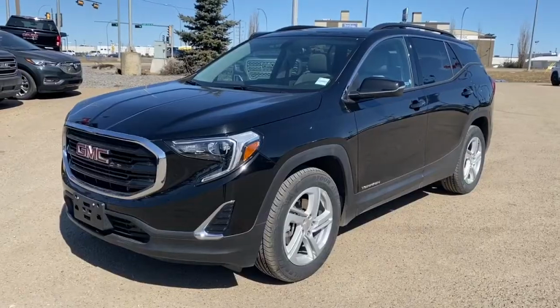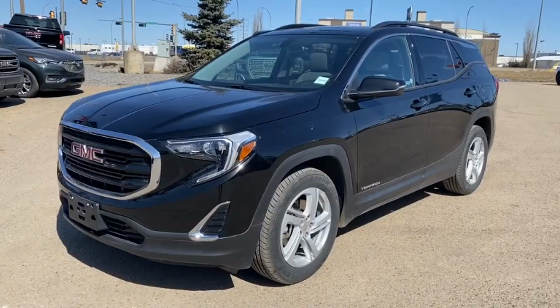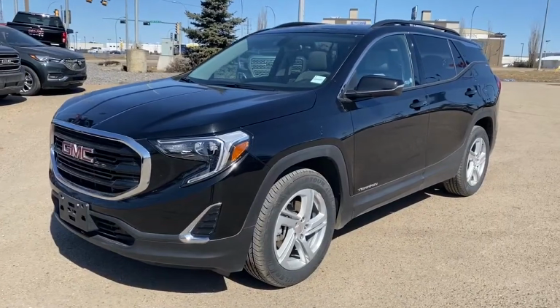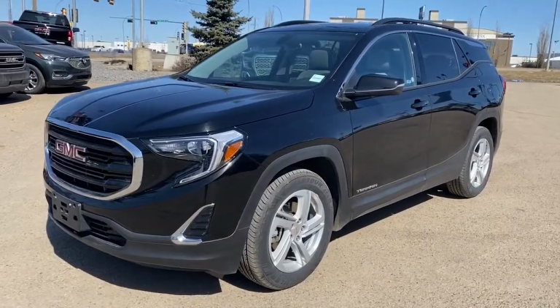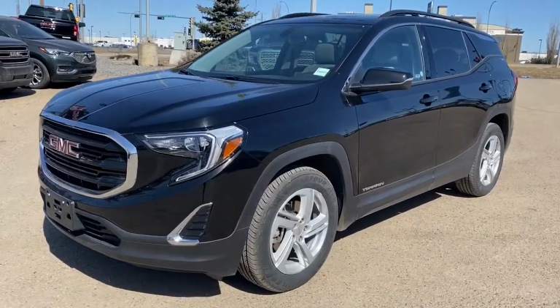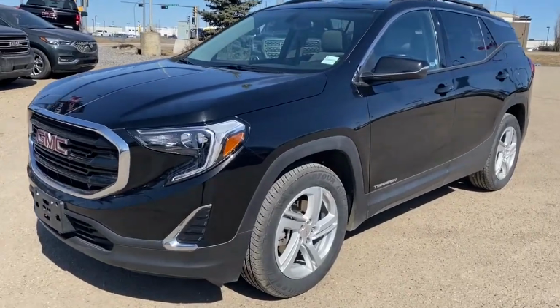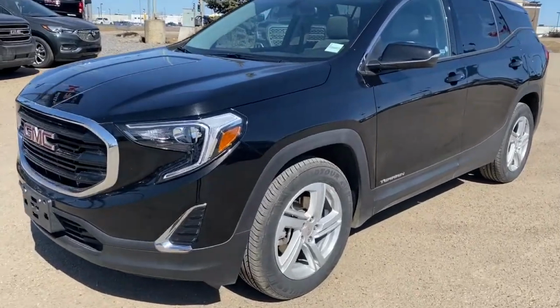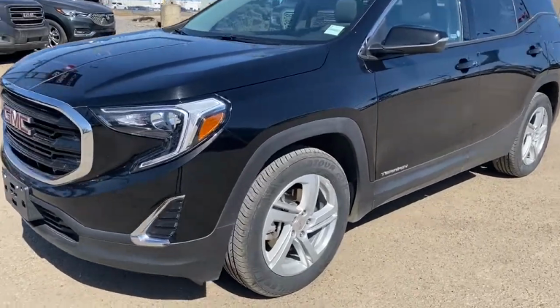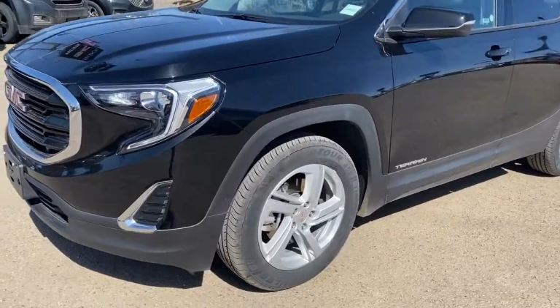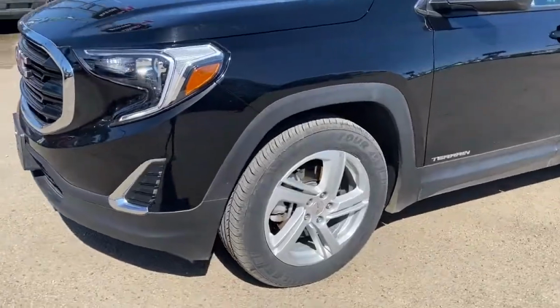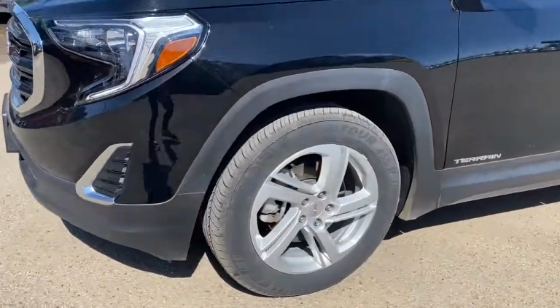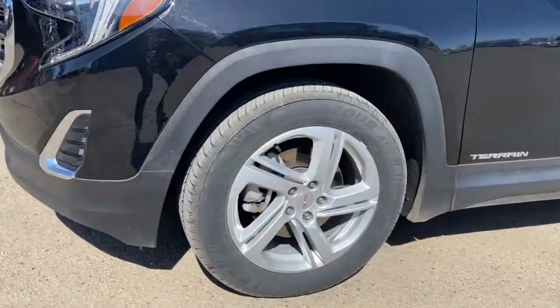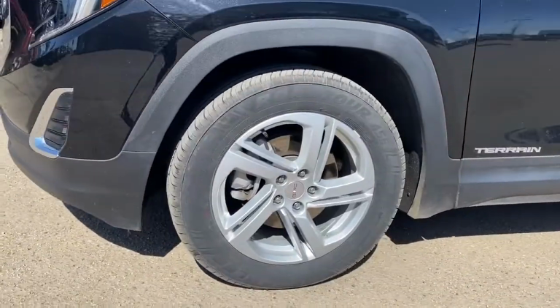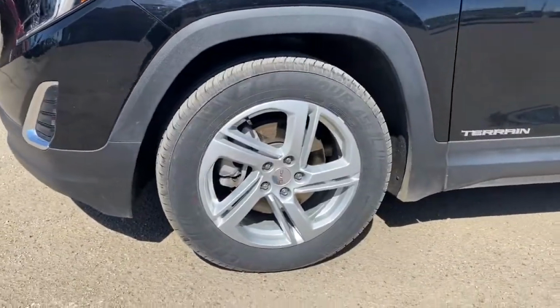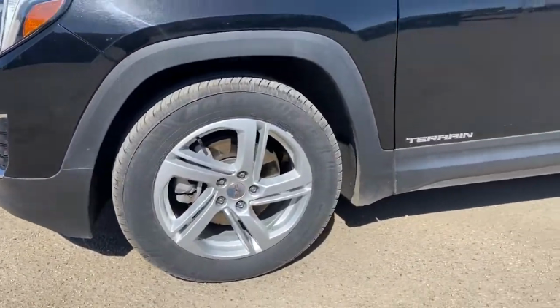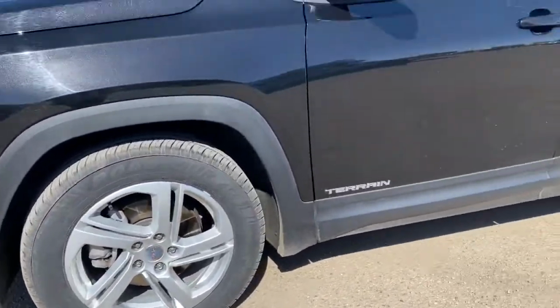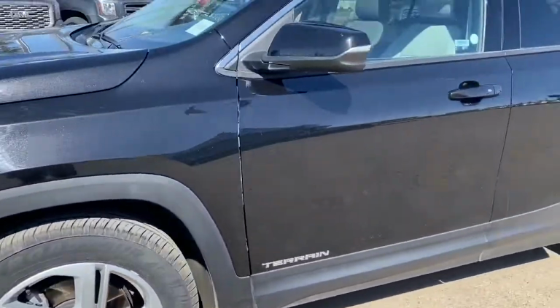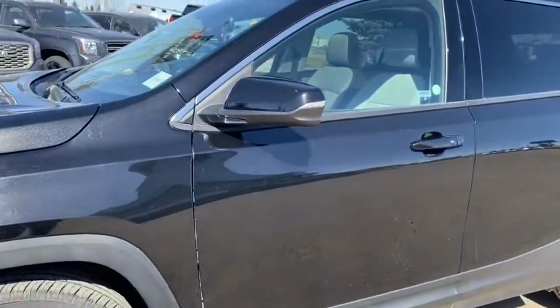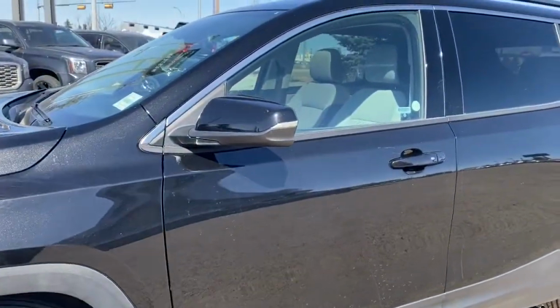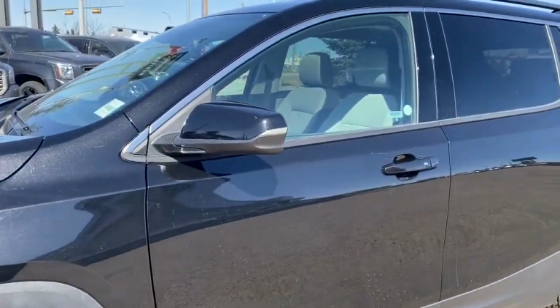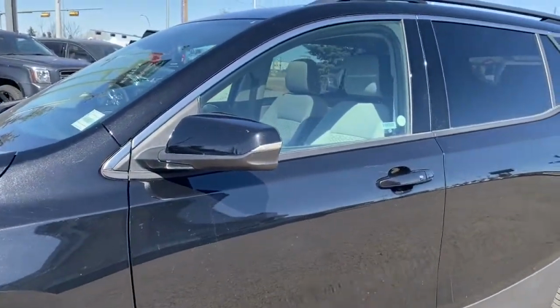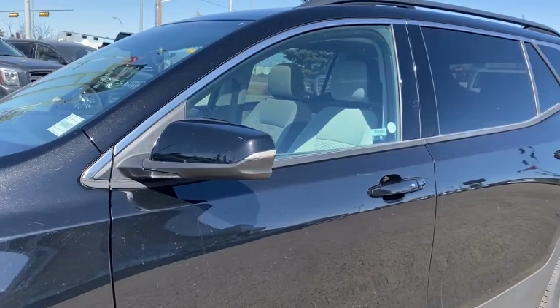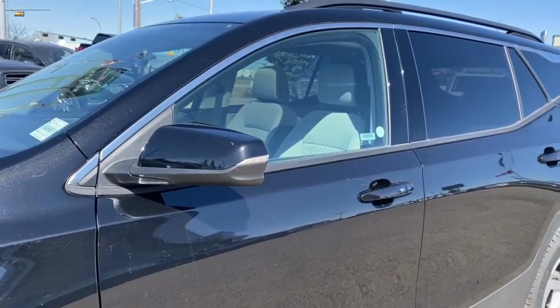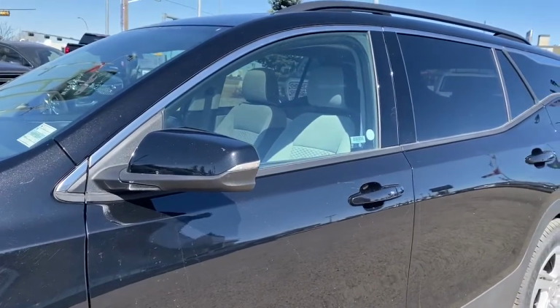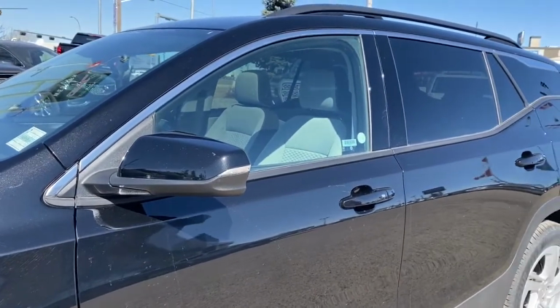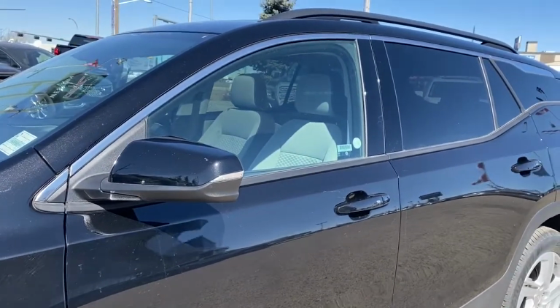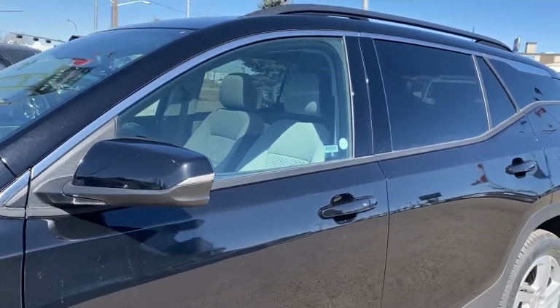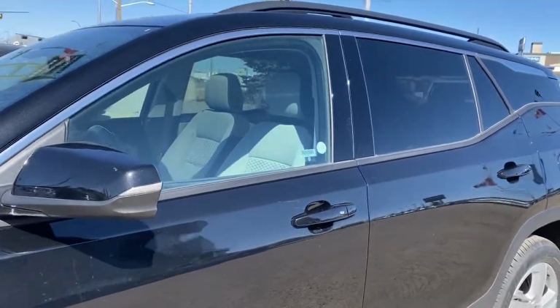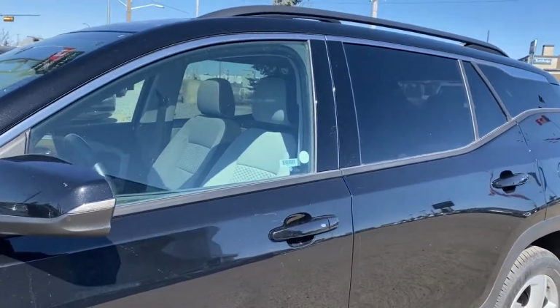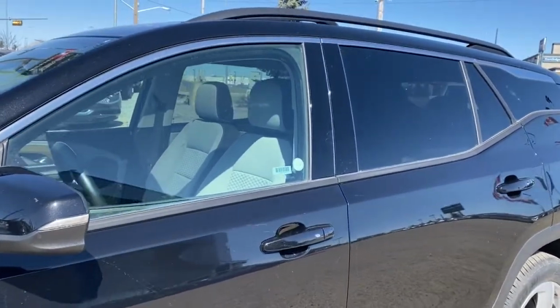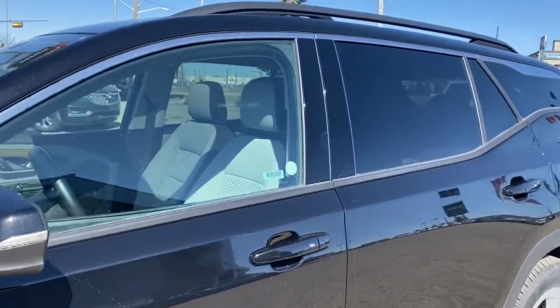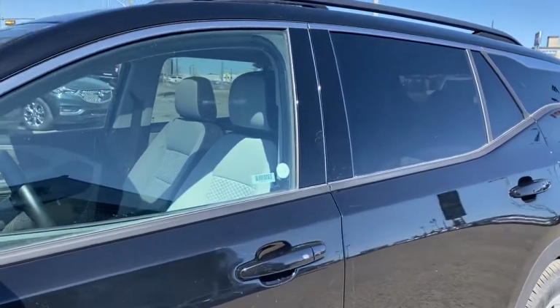Under the hood of the Terrain we've got a two-liter turbo engine and 18-inch wheels. The side mirrors have the side blind zone alert as well as the turn signal indicator. We've got roof rails up top.